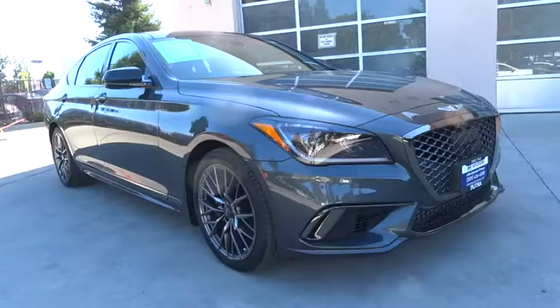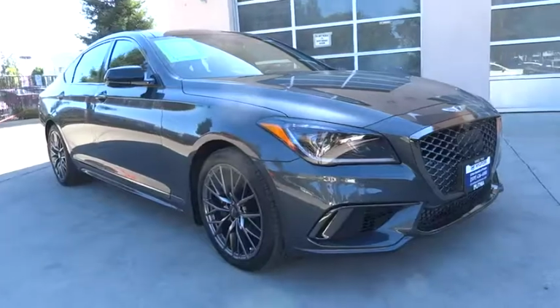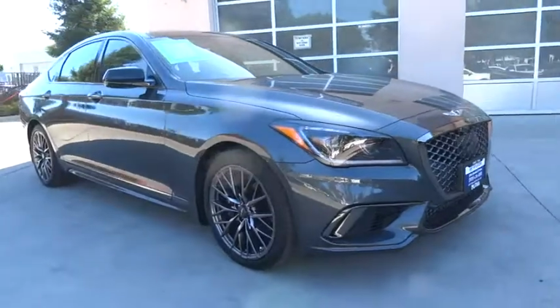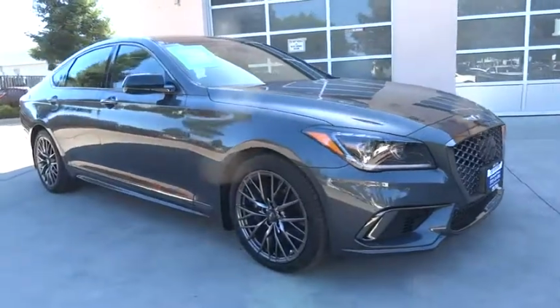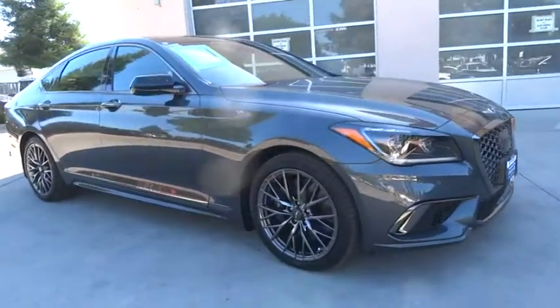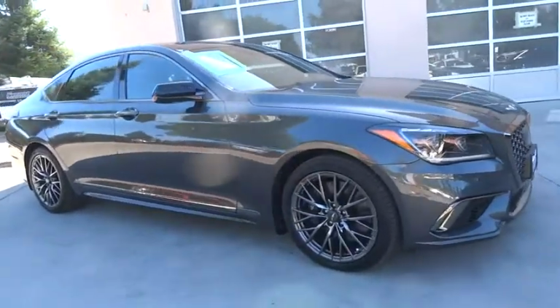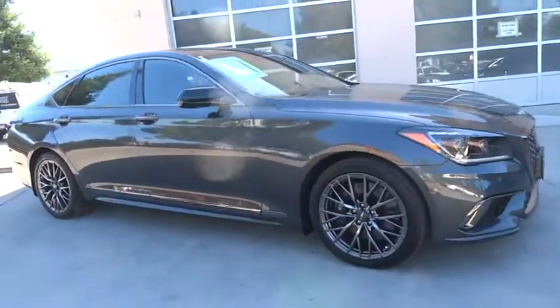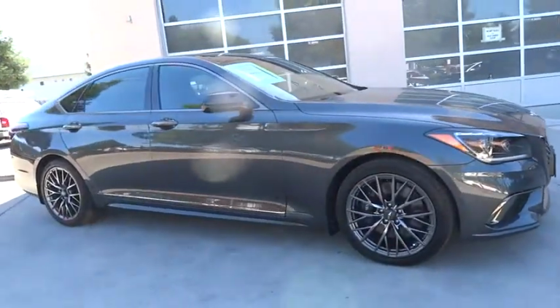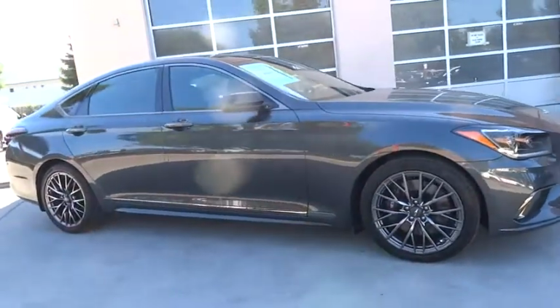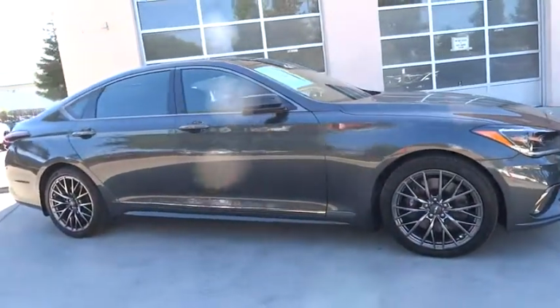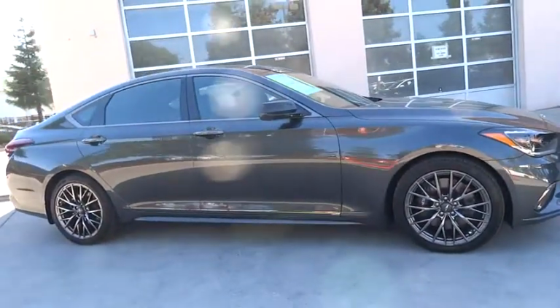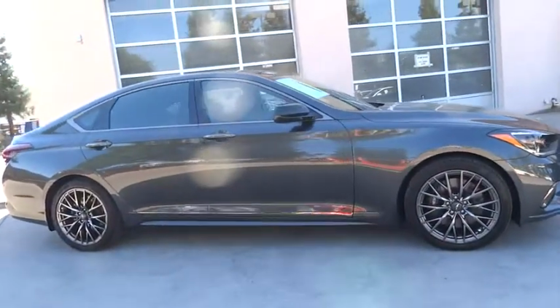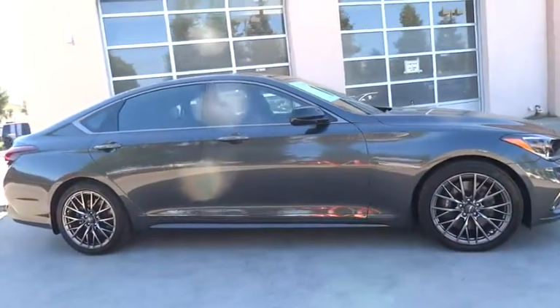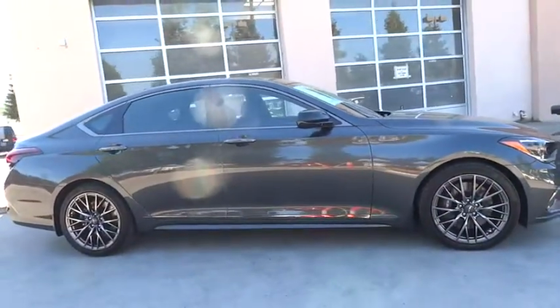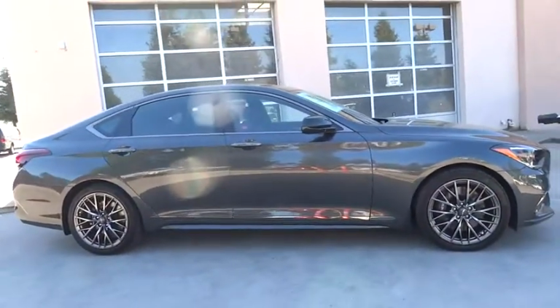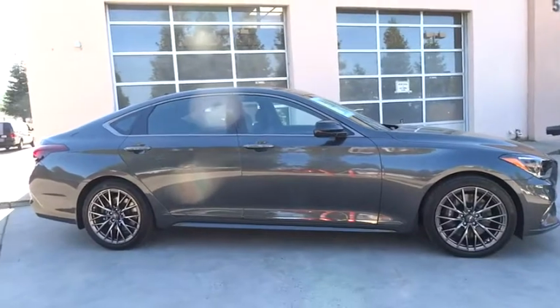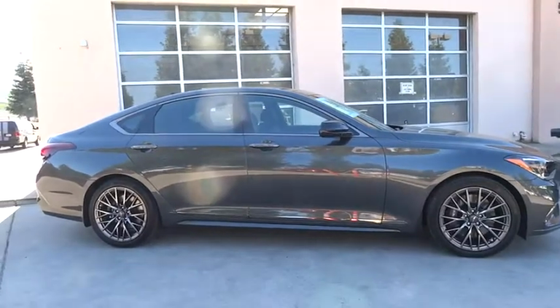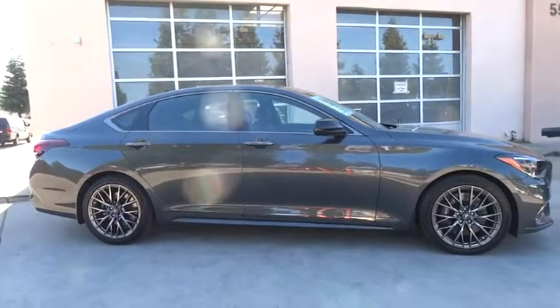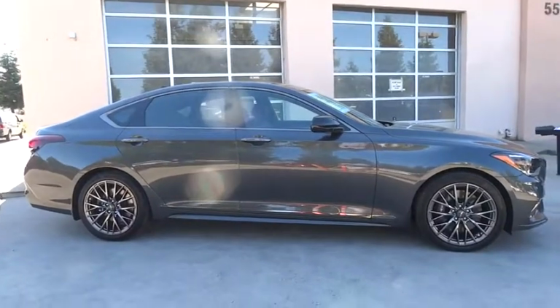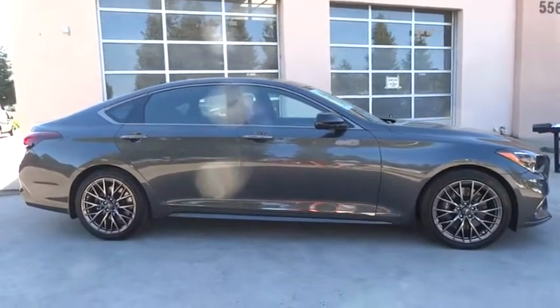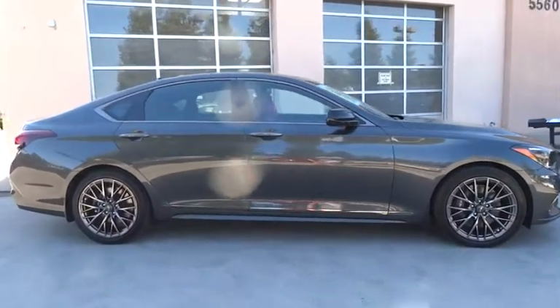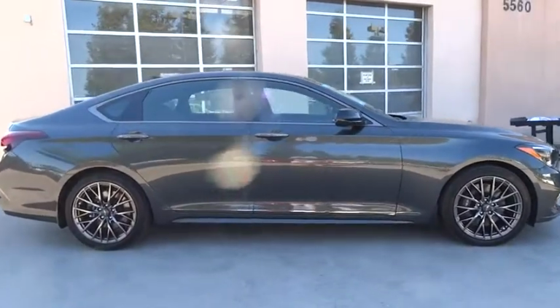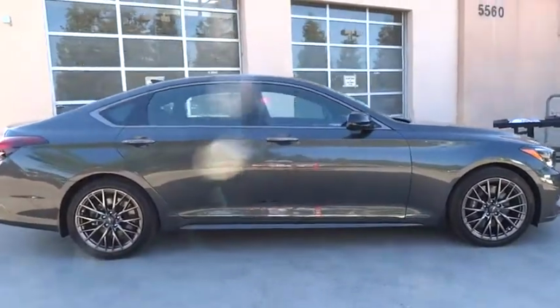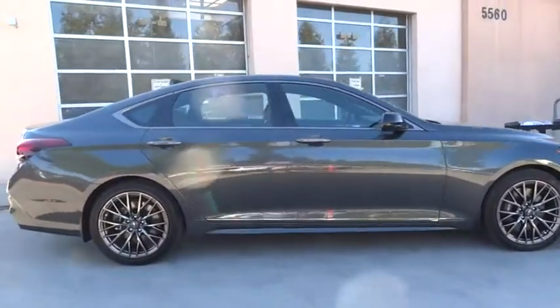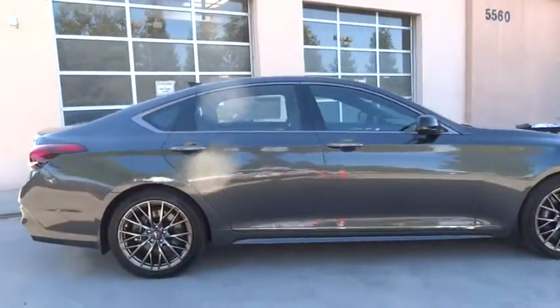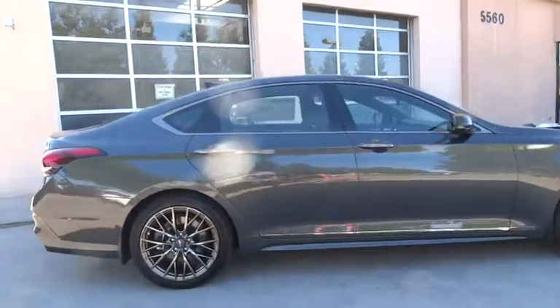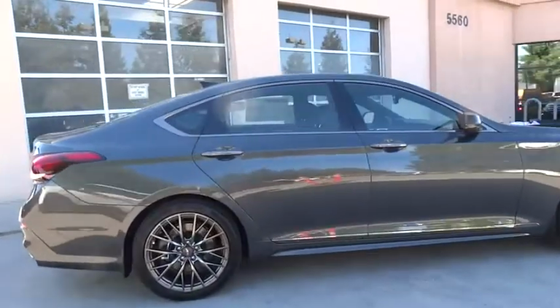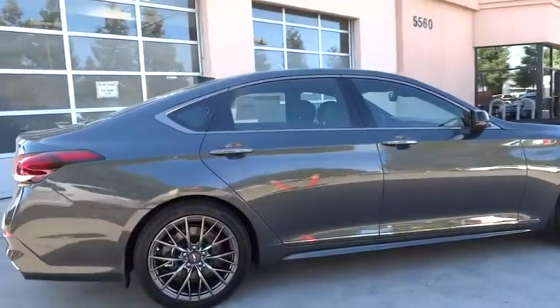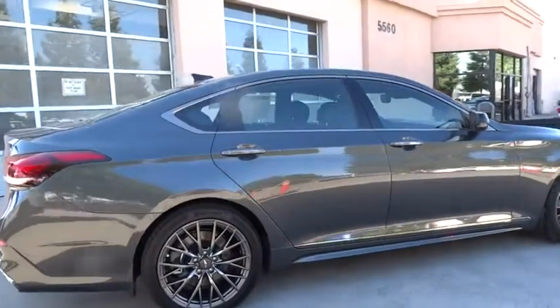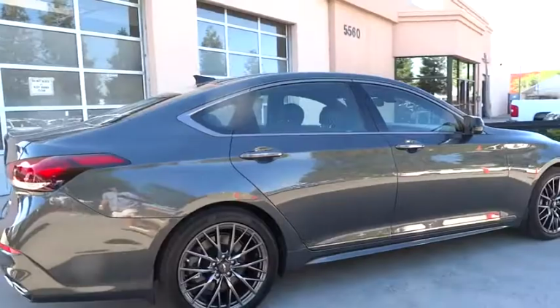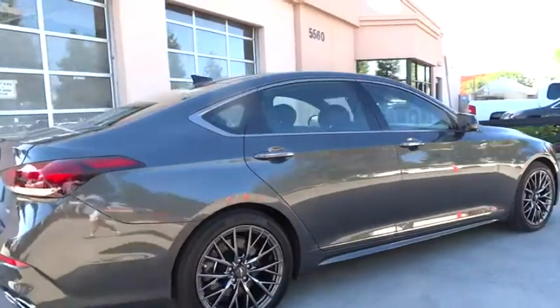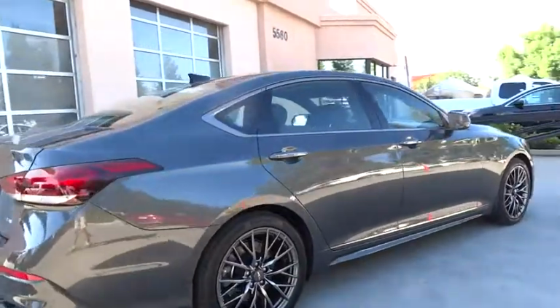The 2018 Genesis. Genesis combines luxury, performance, and engineering for one powerful and memorable driving experience. Here are some of this vehicle's great options.